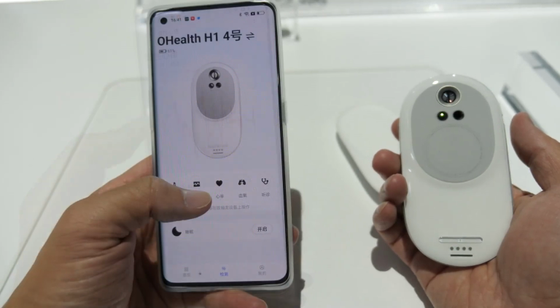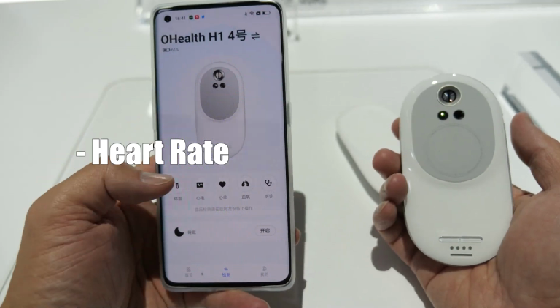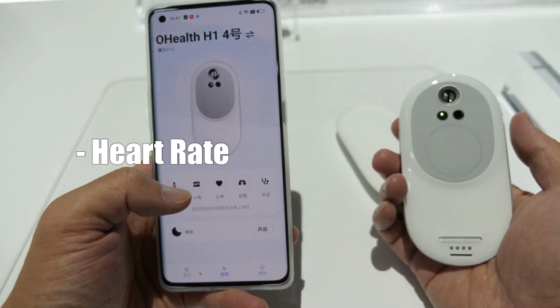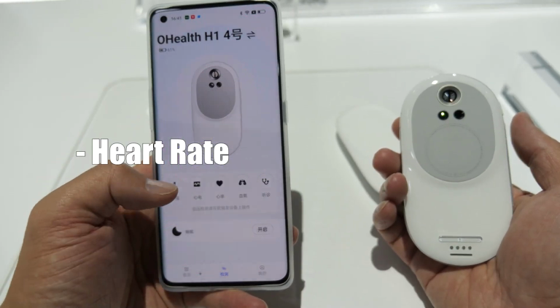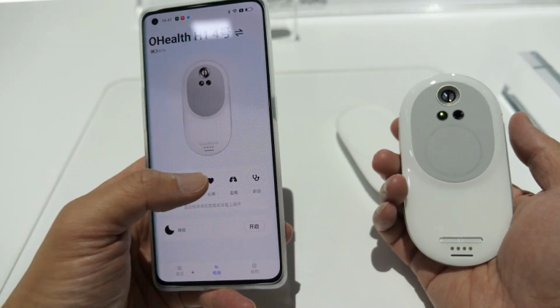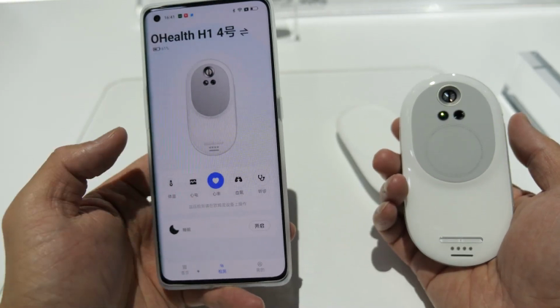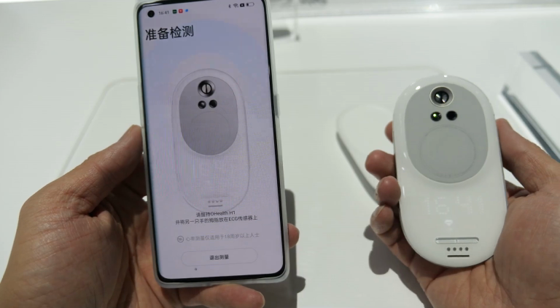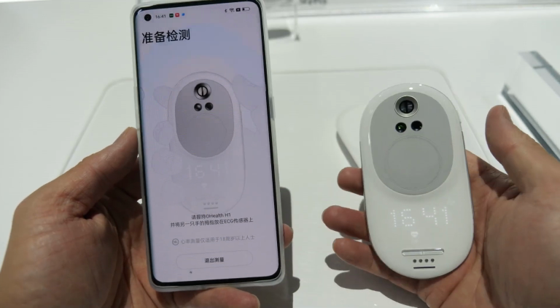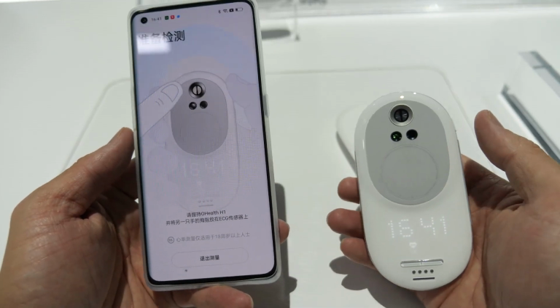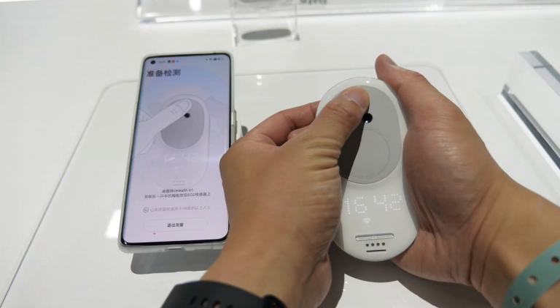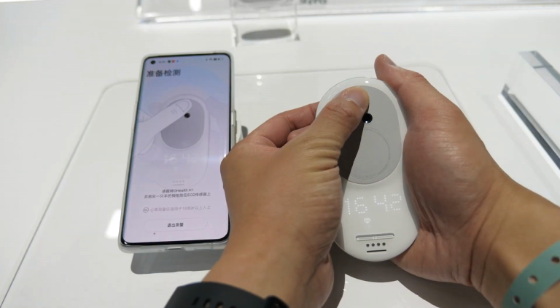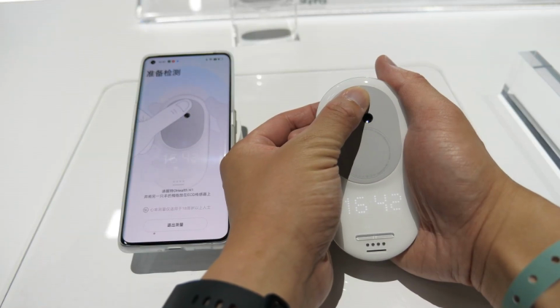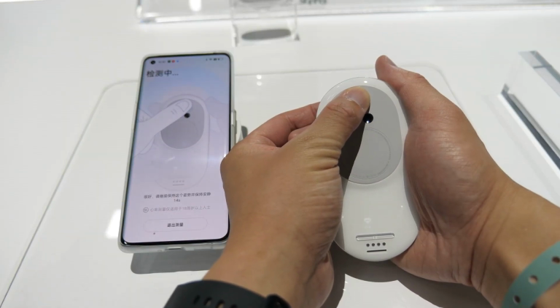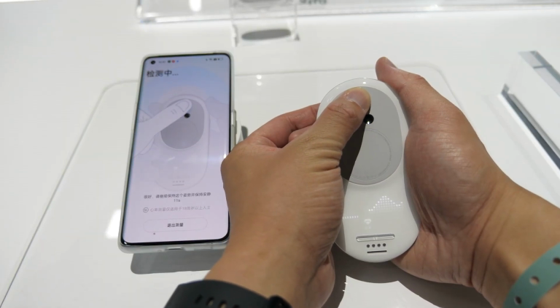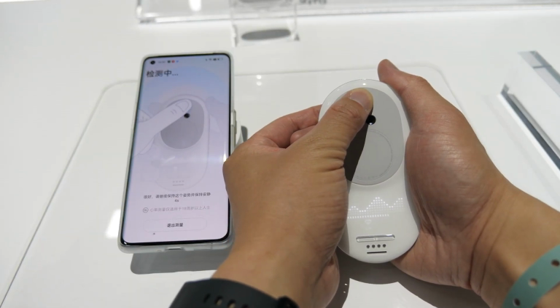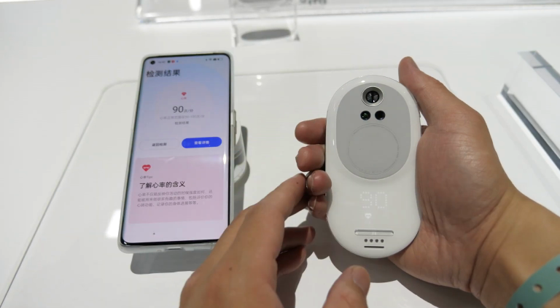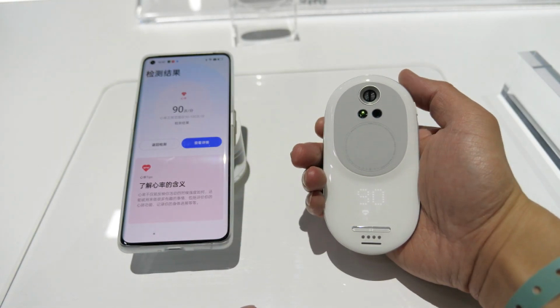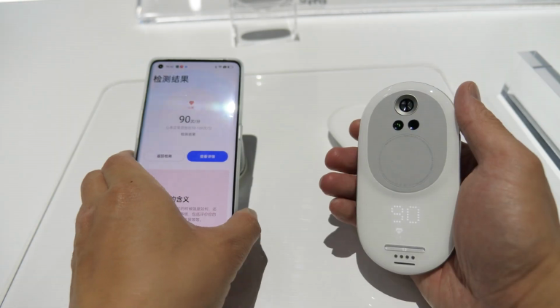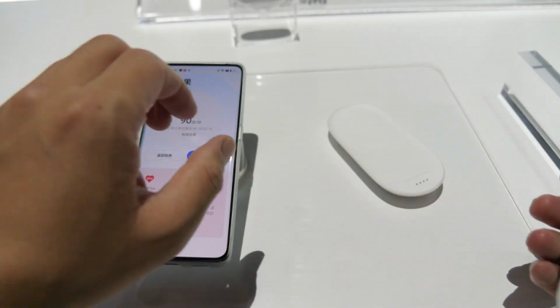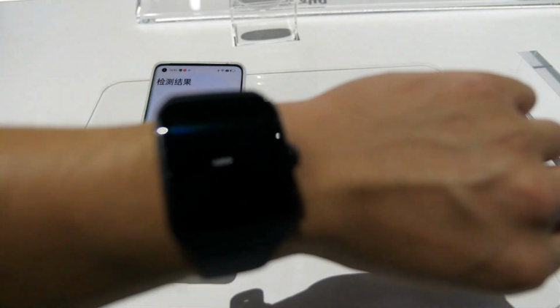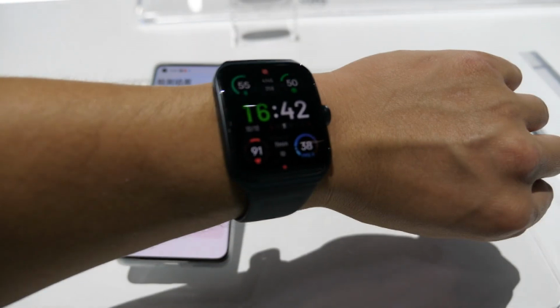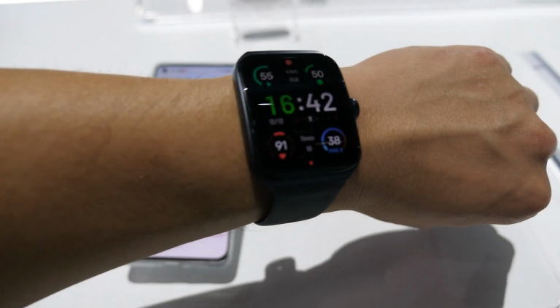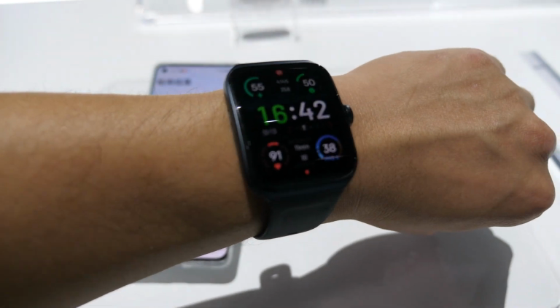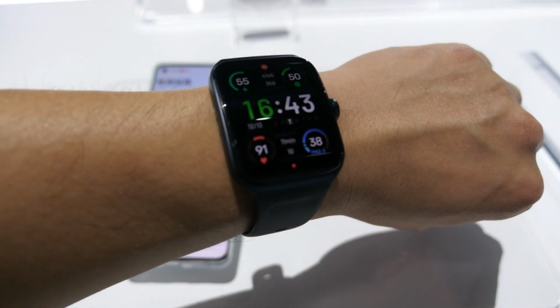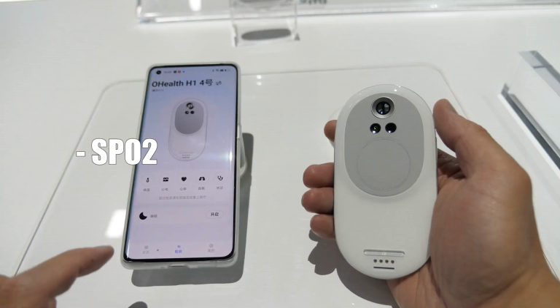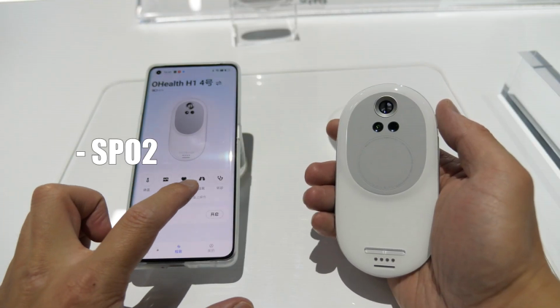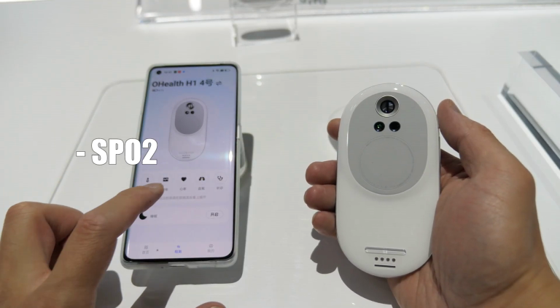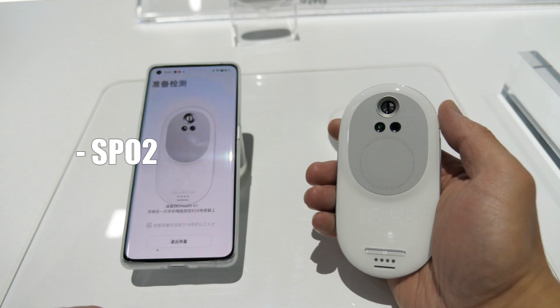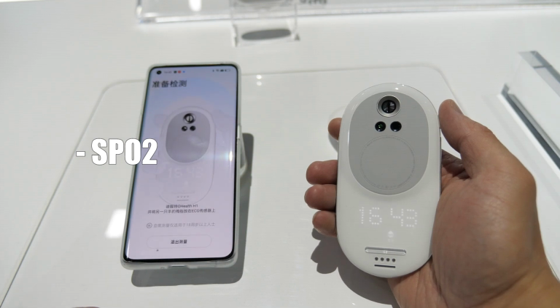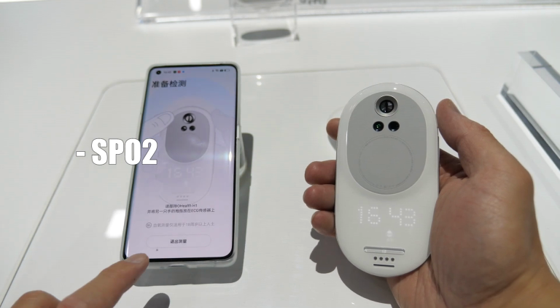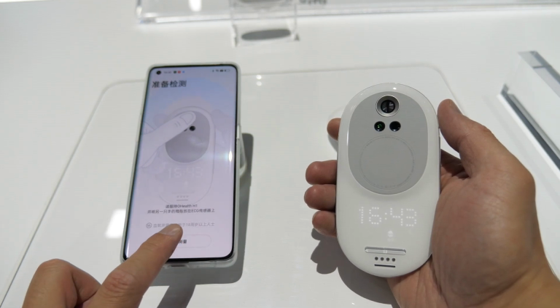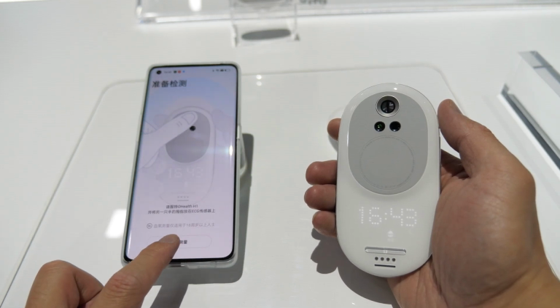Here is the heart rate — let's try heart rate. So the same as the open watch 3 pro, okay, 91. And then this is SPO2 — I guess it will be the same way.